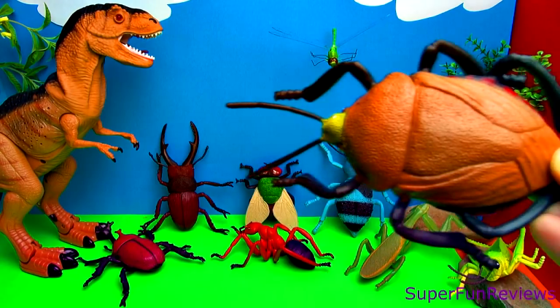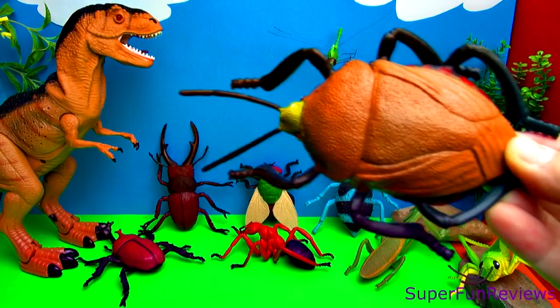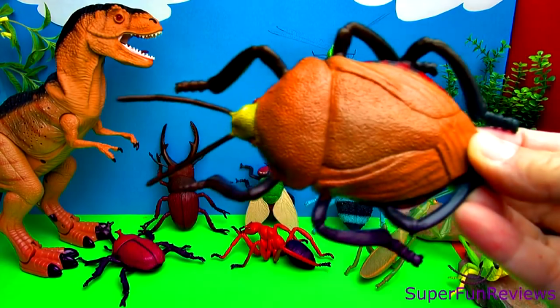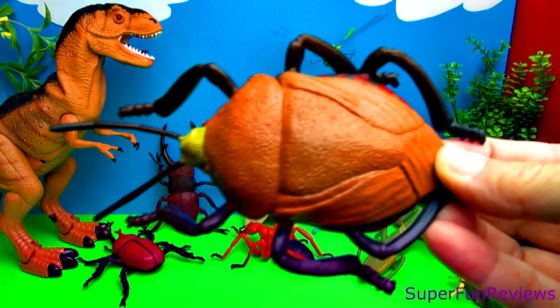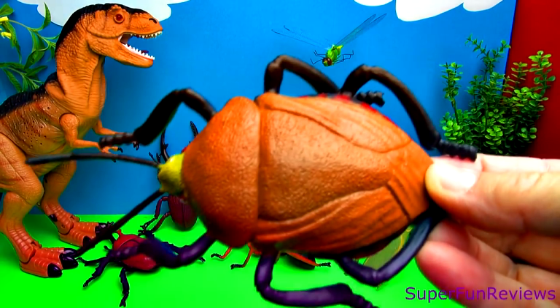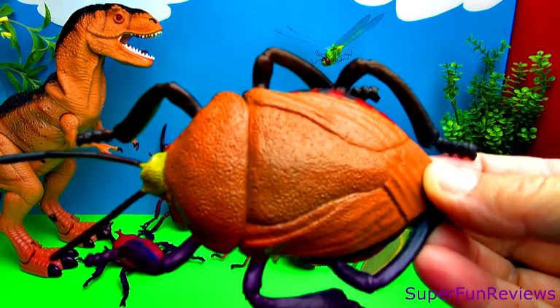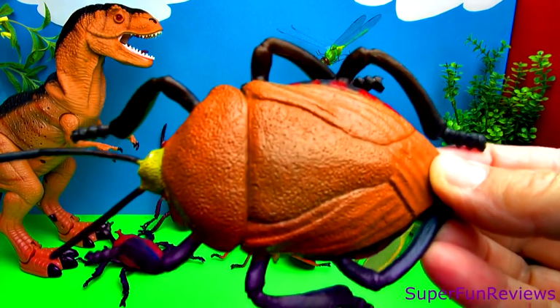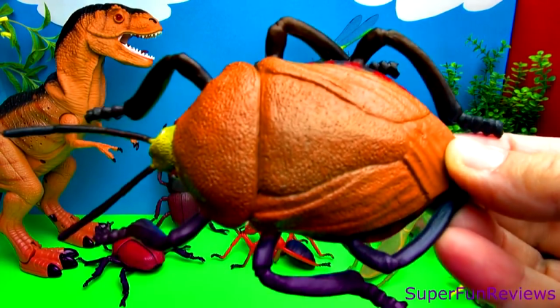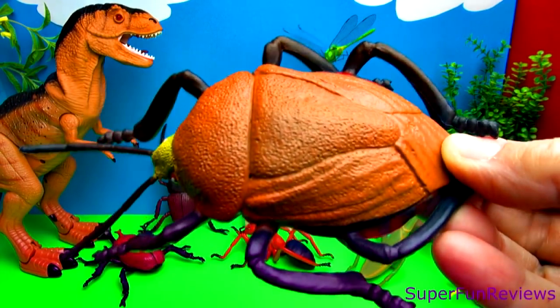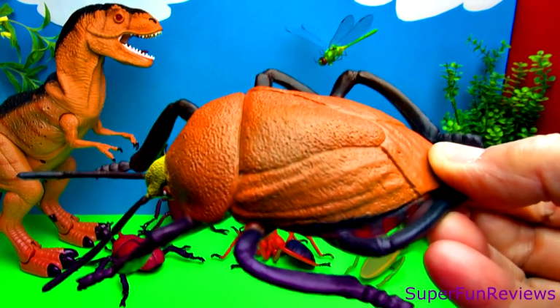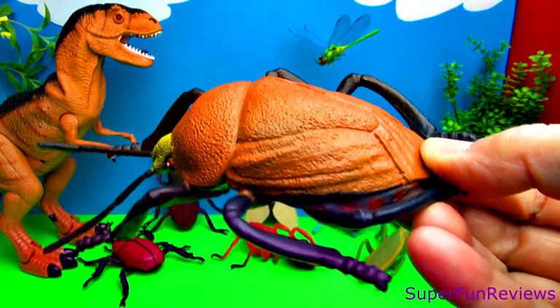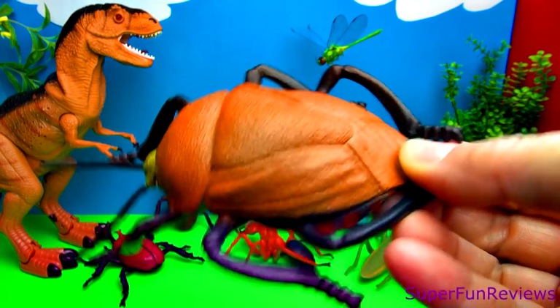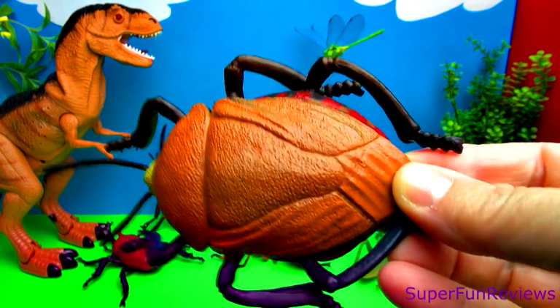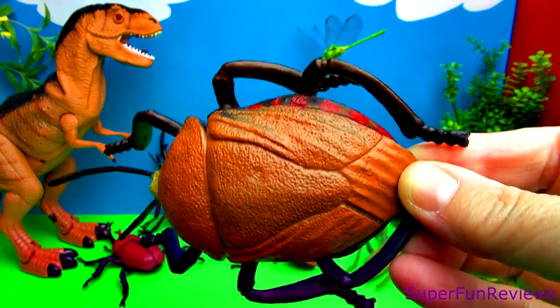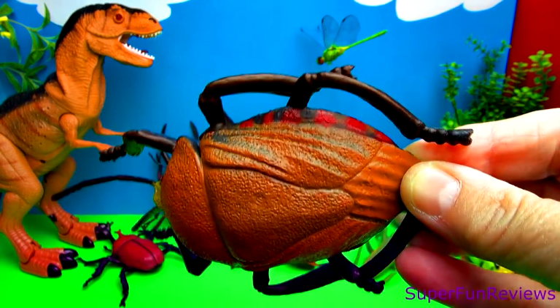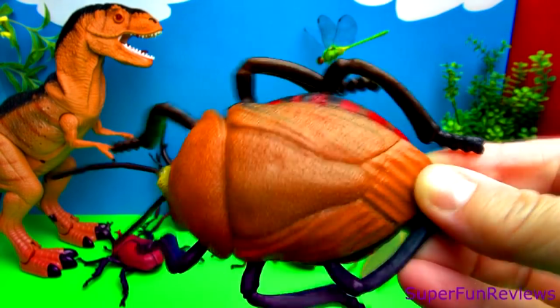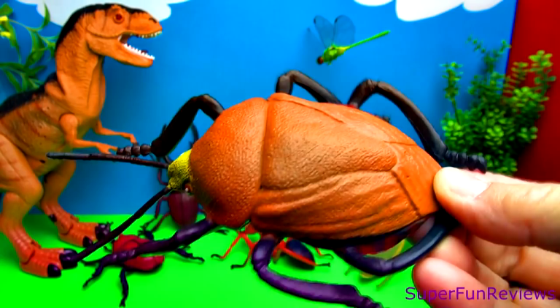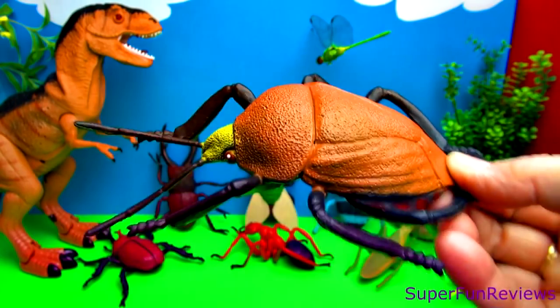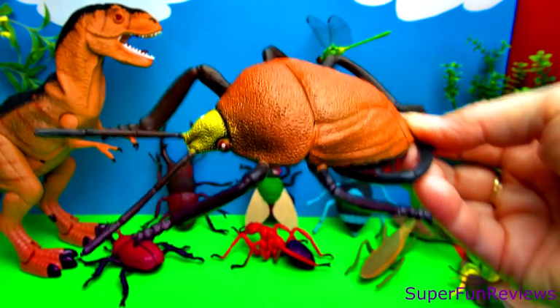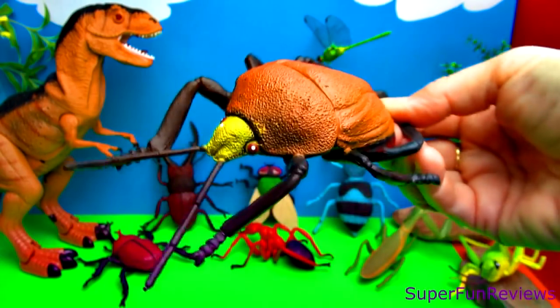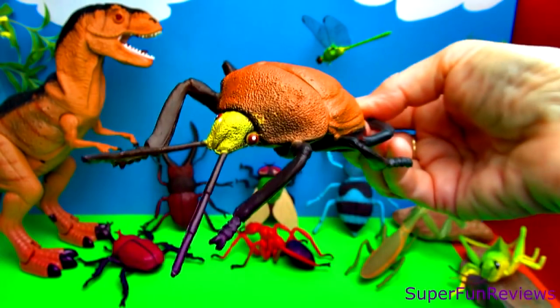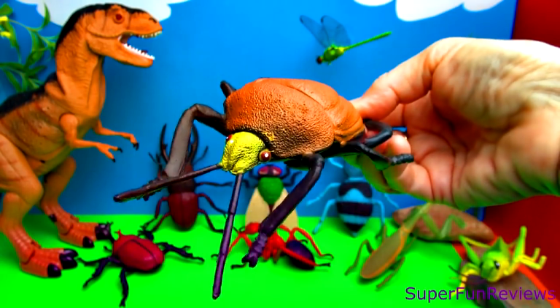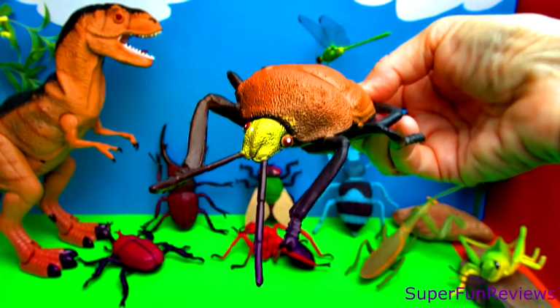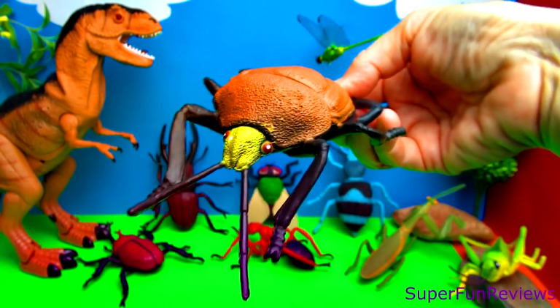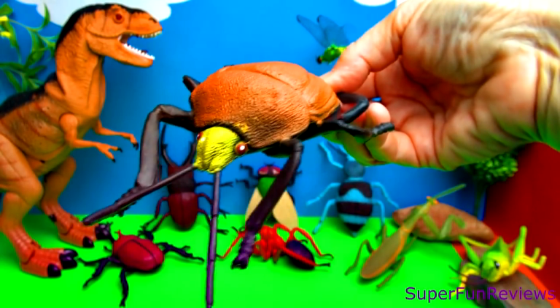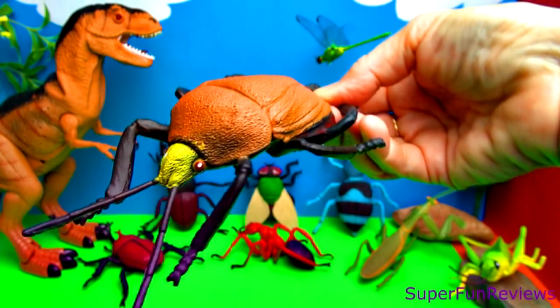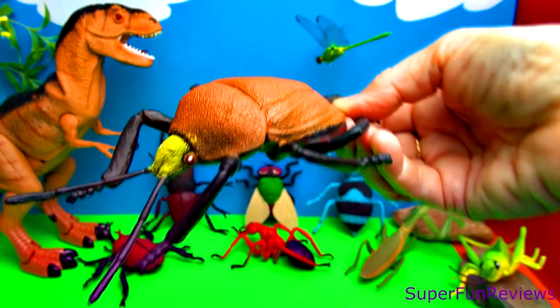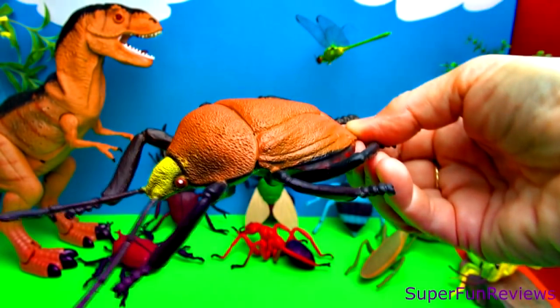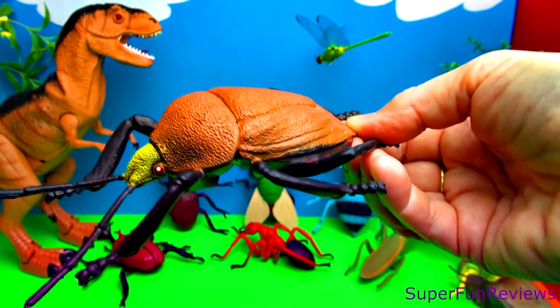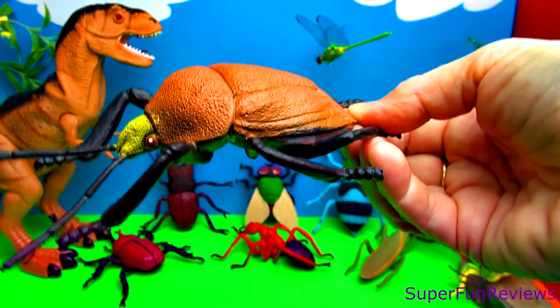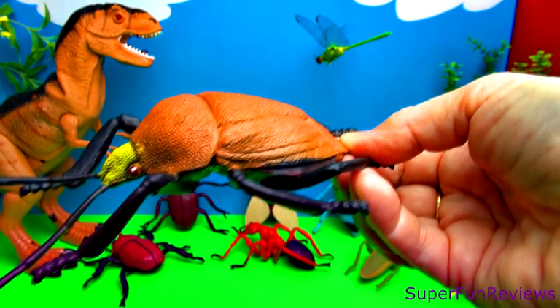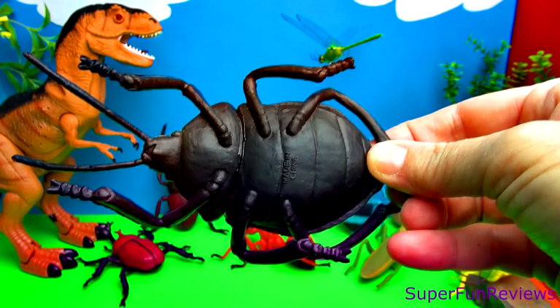This is a stink beetle or stink bug. Notice the red spots along the side. Long antennae, and here's the underneath.